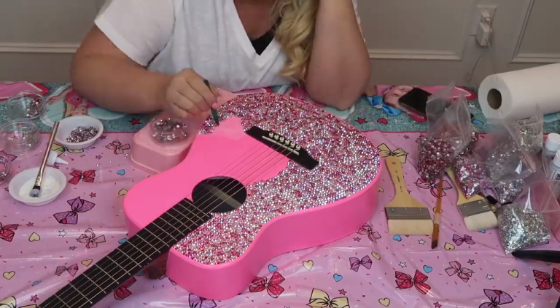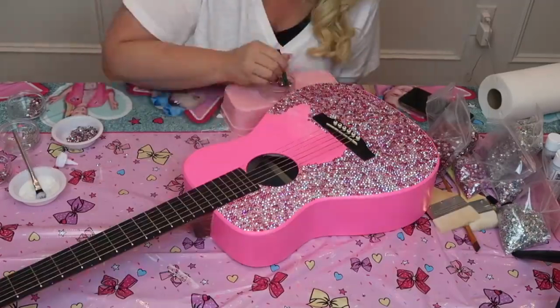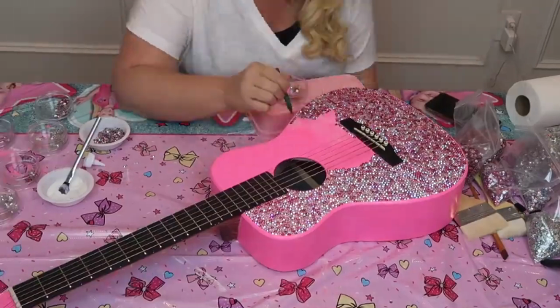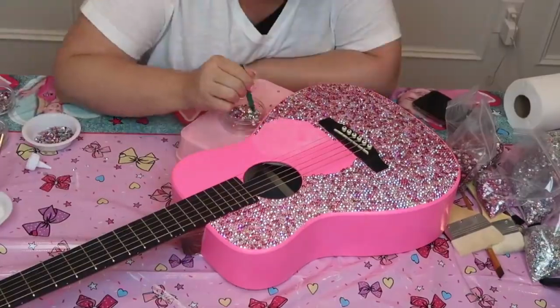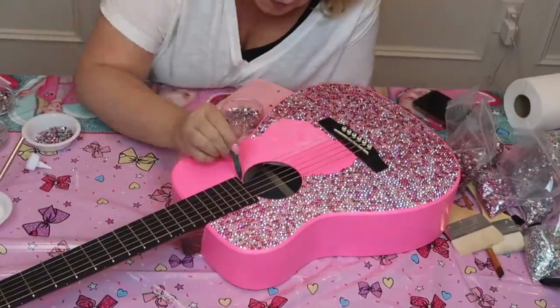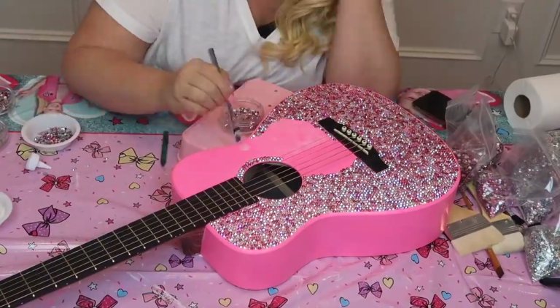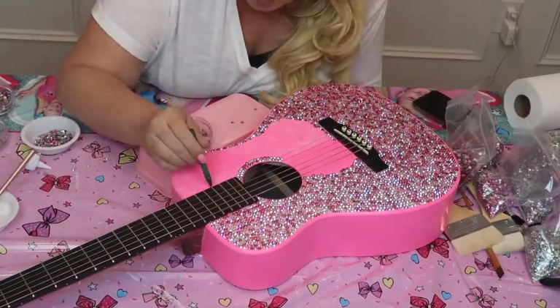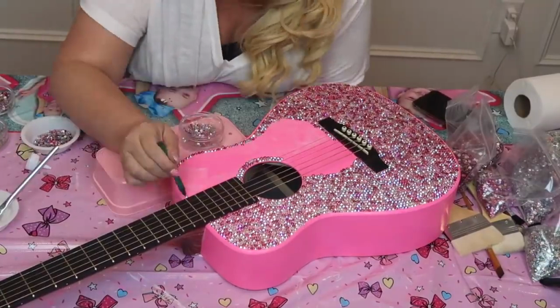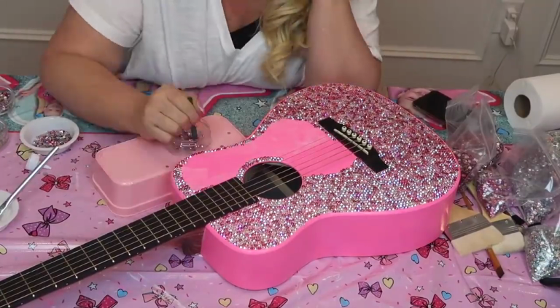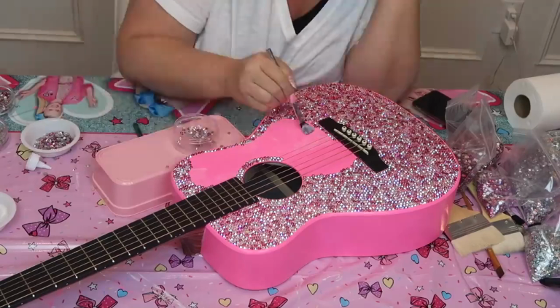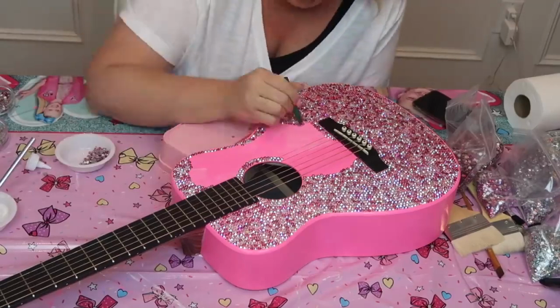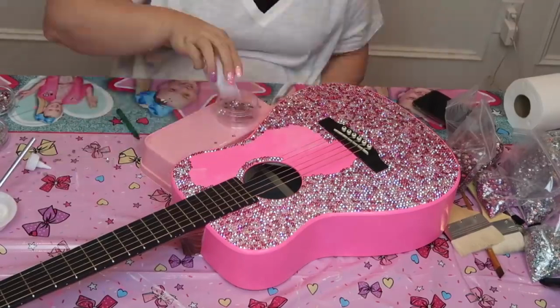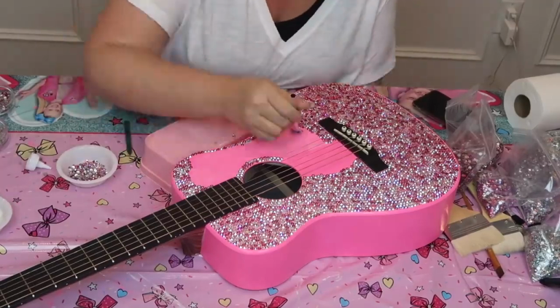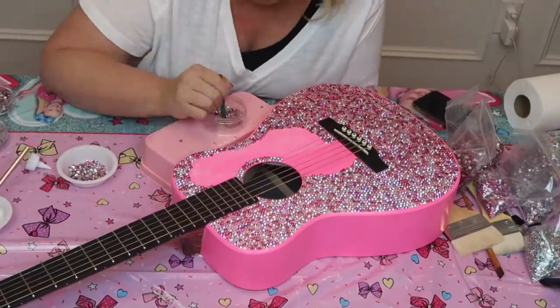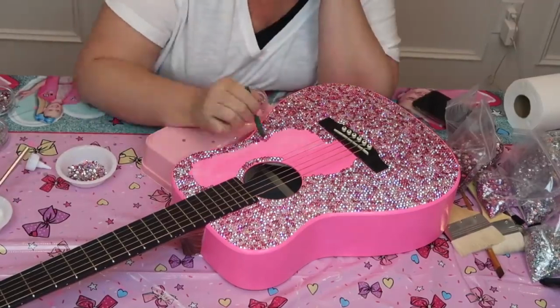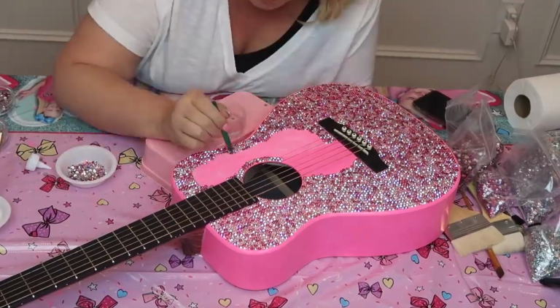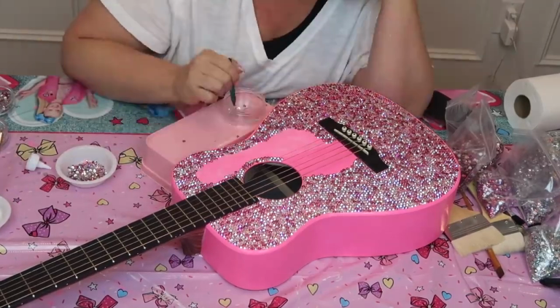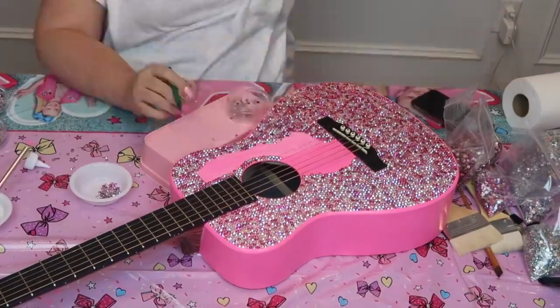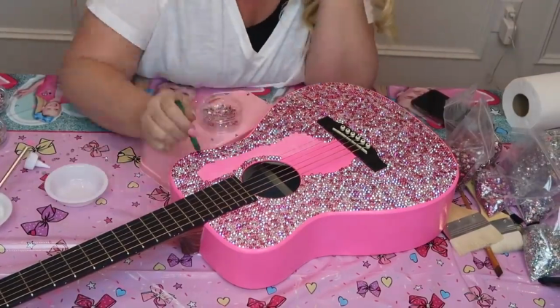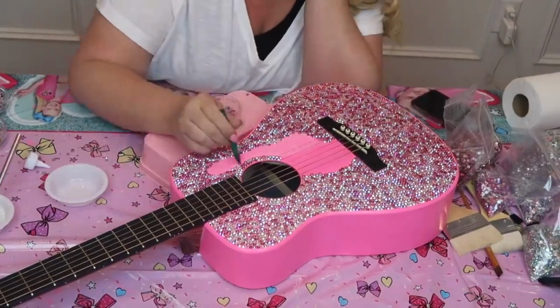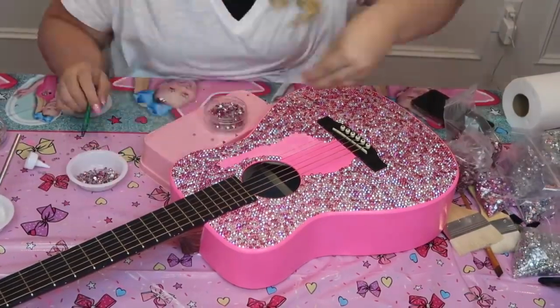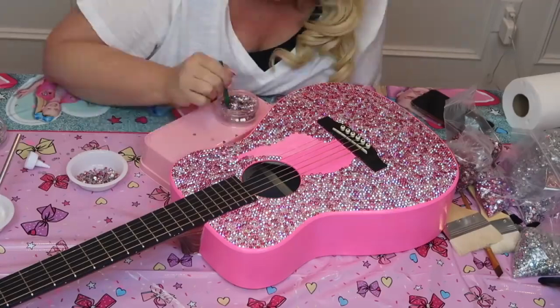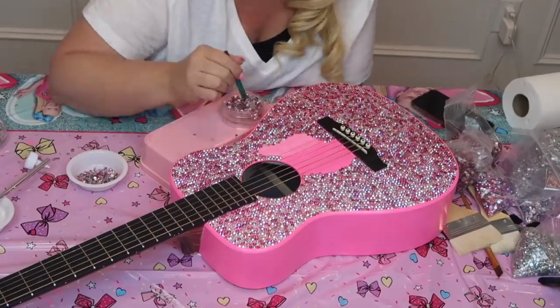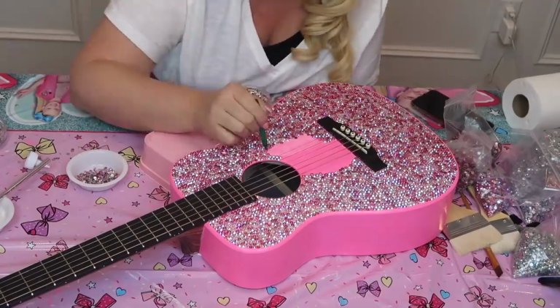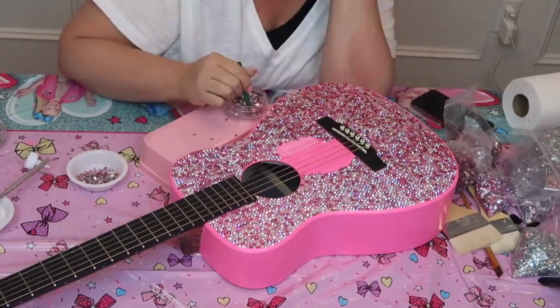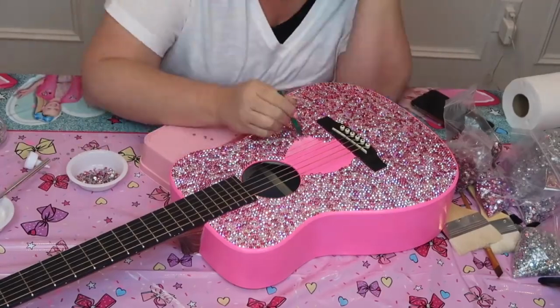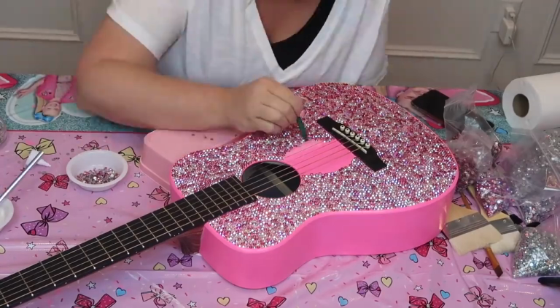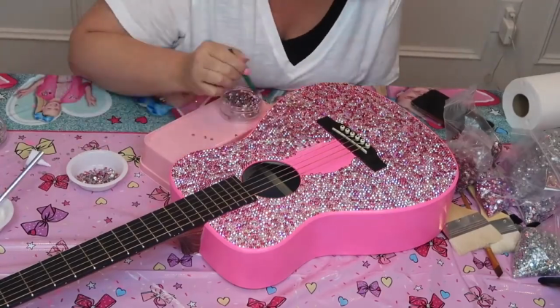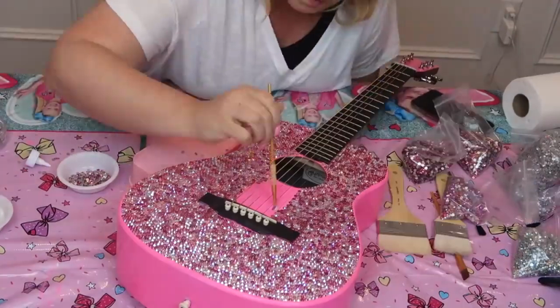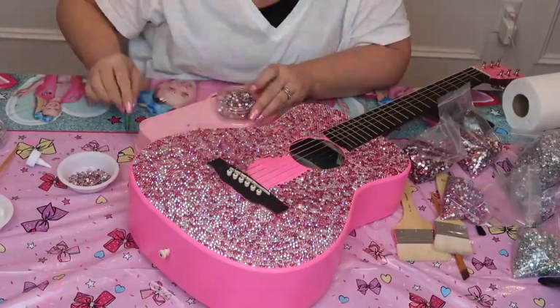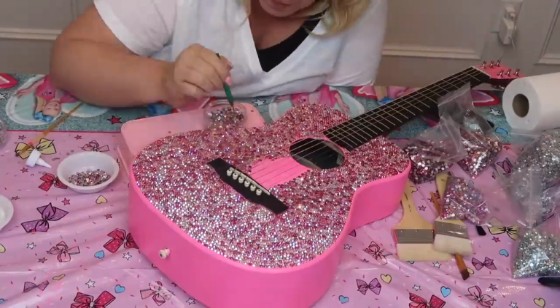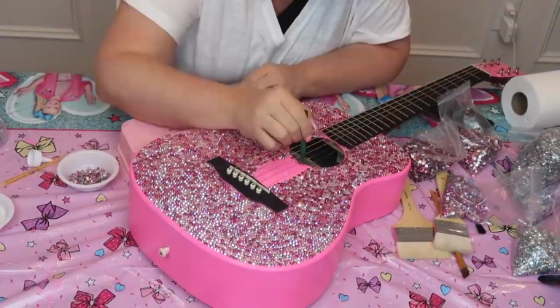I know you're looking at this guitar and you're like, why does it have strings on it? And I'm going to tell you why — because I don't know how to take them off. So I'm just going to rhinestone around them, and then I'm going to take it to the guitar store and have them take these strings off and put new strings on.